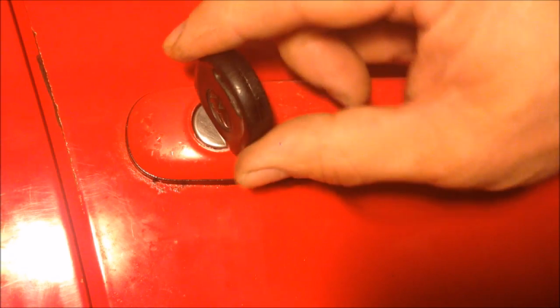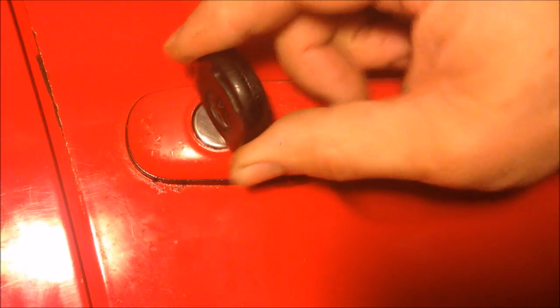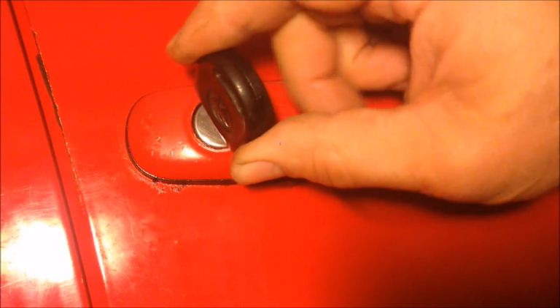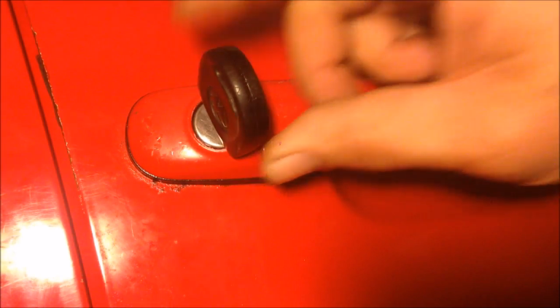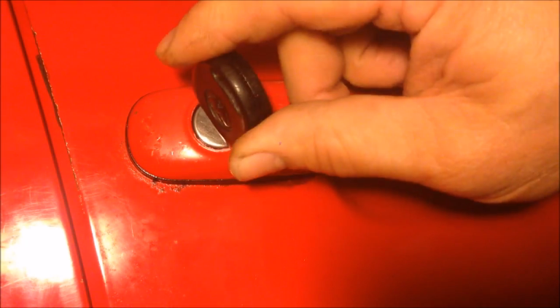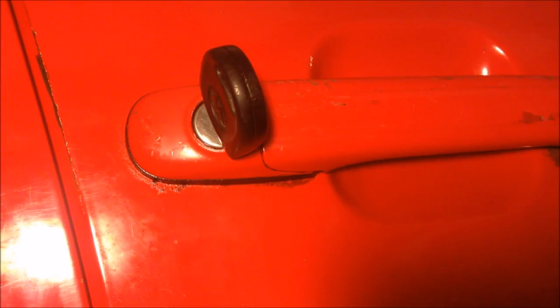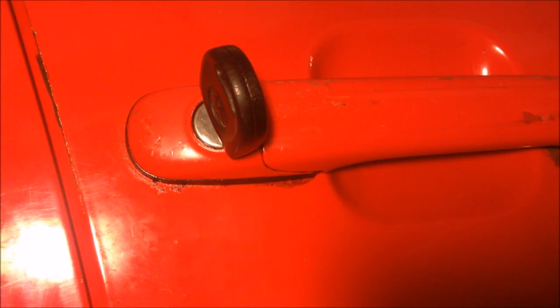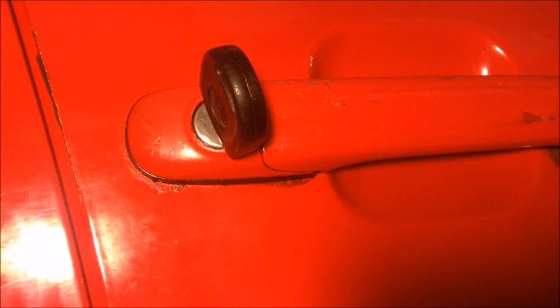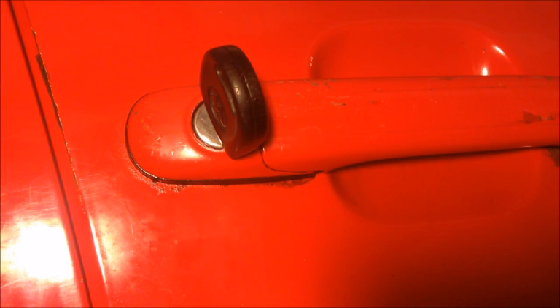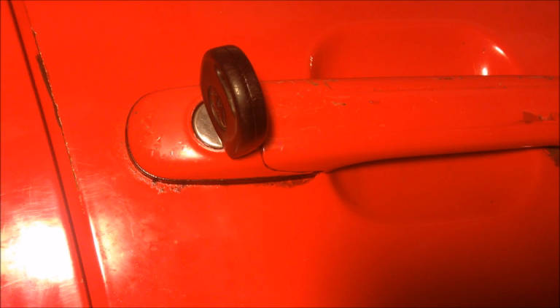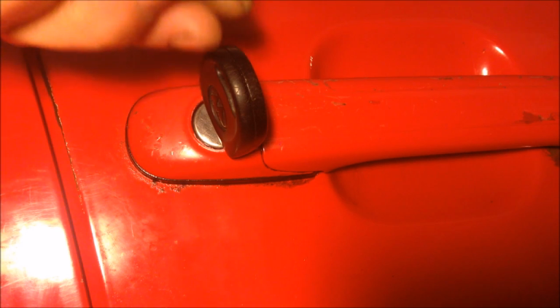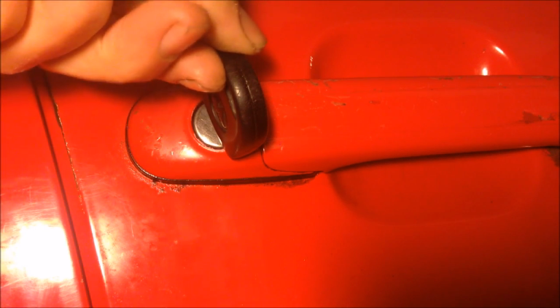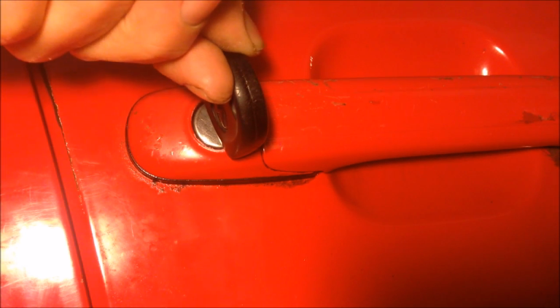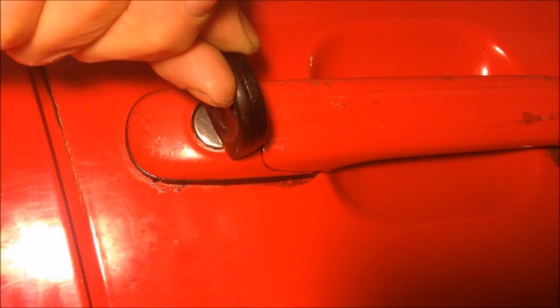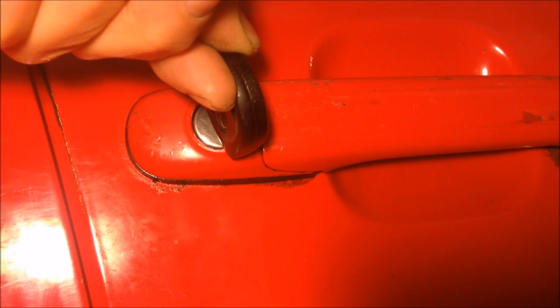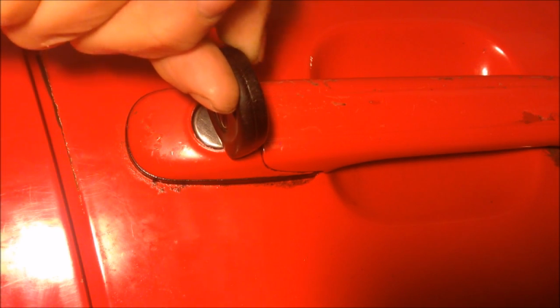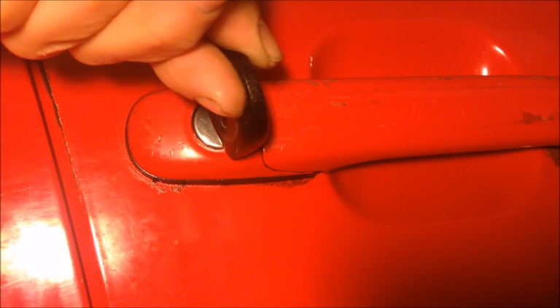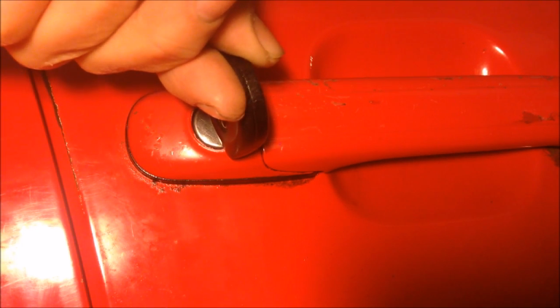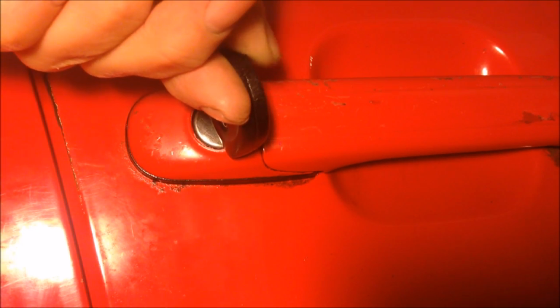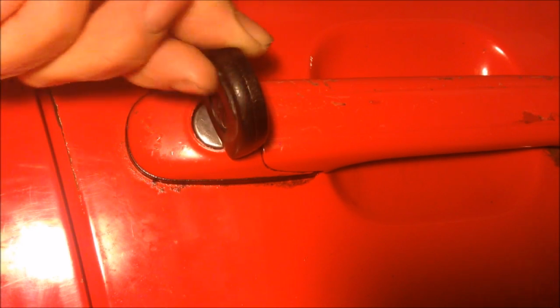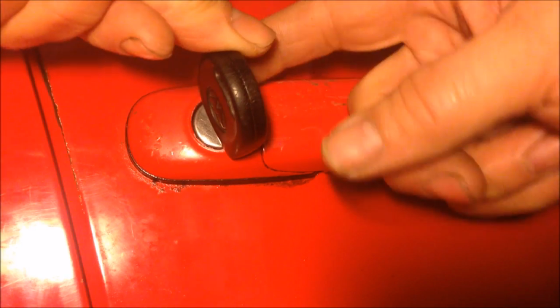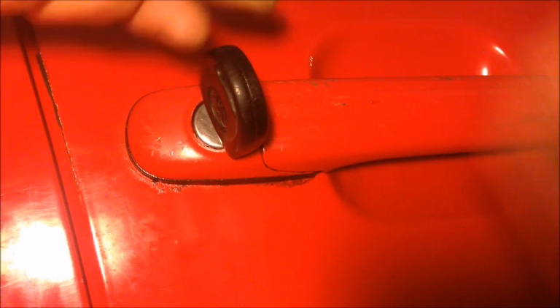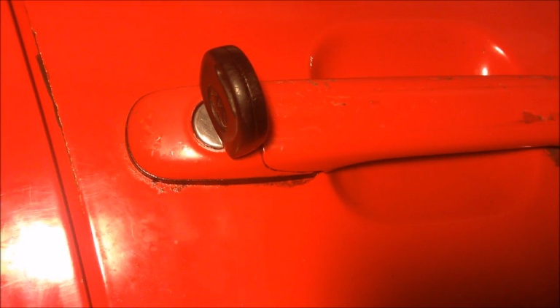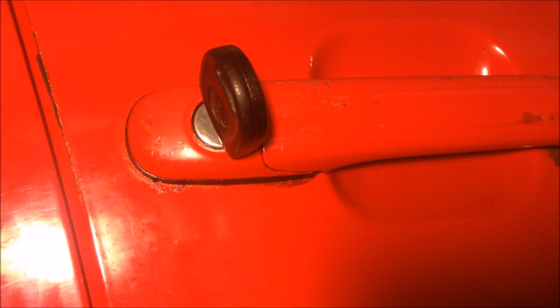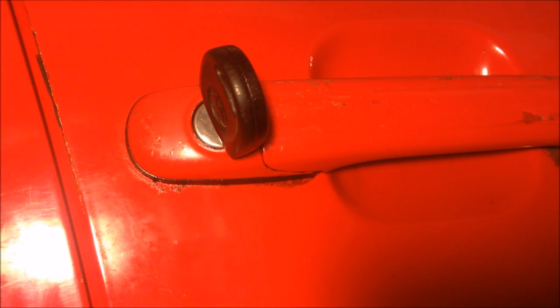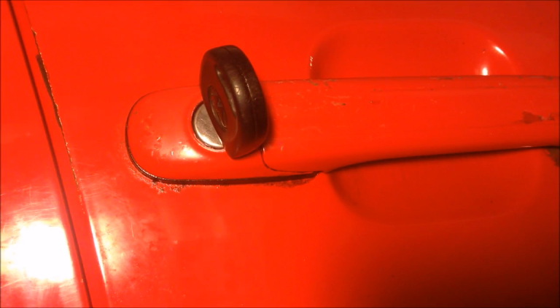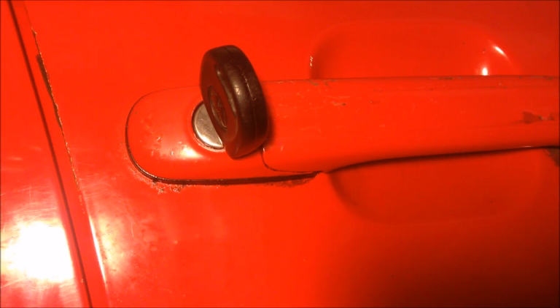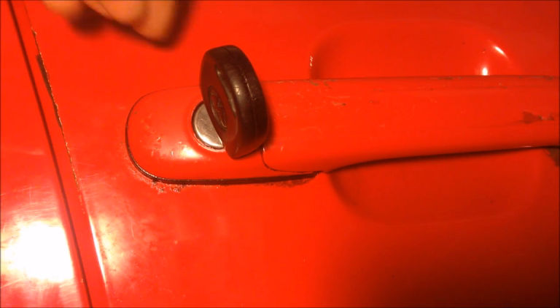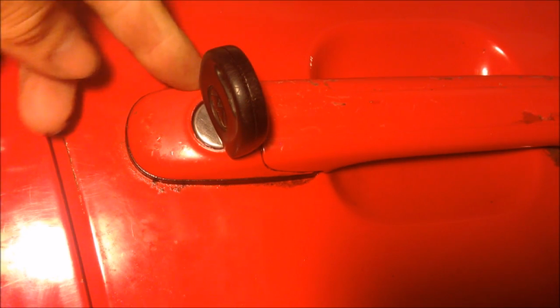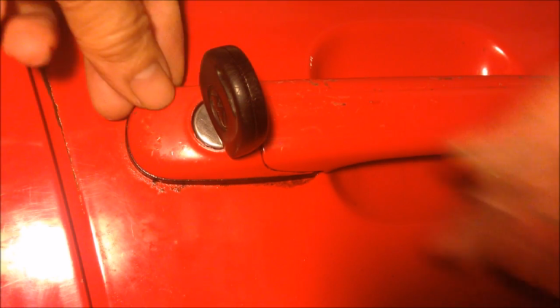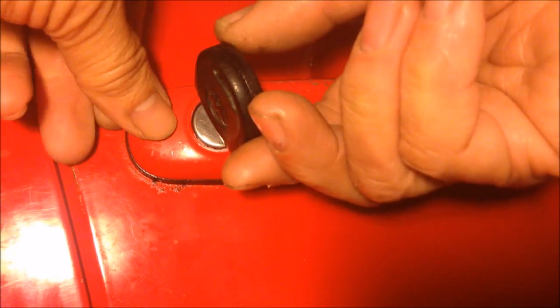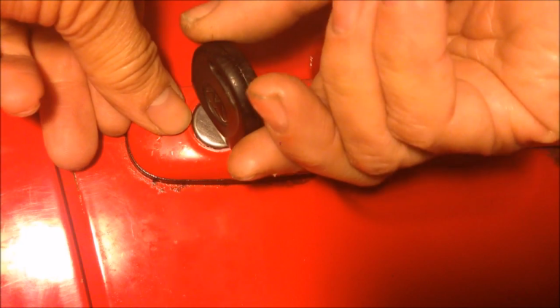So now you can't turn the lock. But when you want to take it out, you also need to turn the key. So this is a way how to turn a worn cylinder lock.